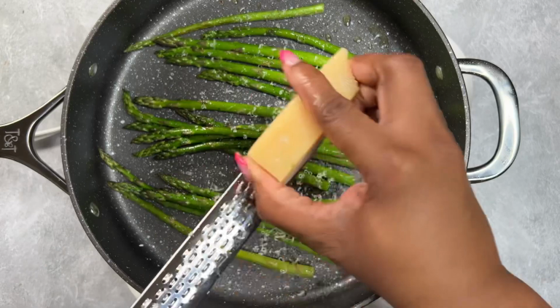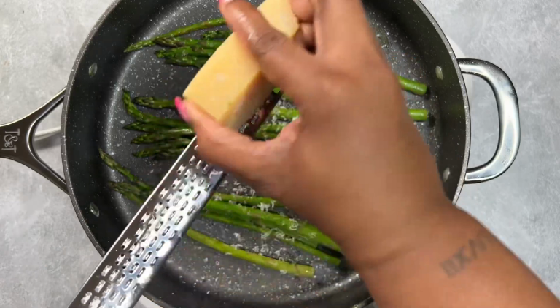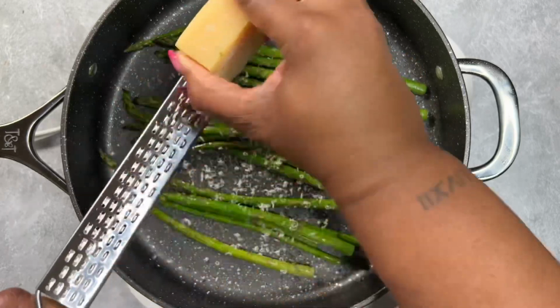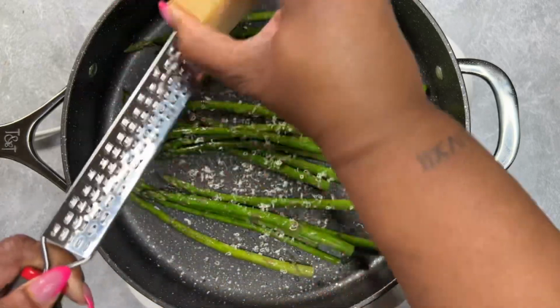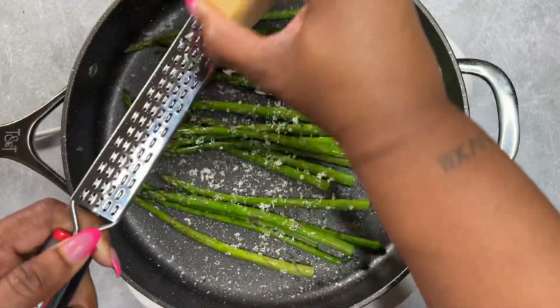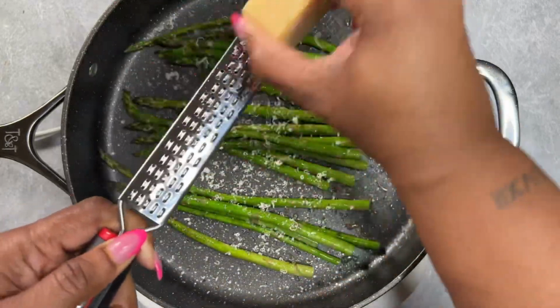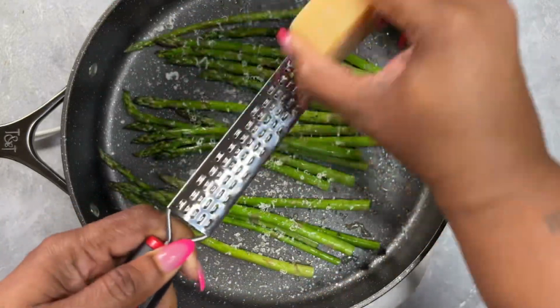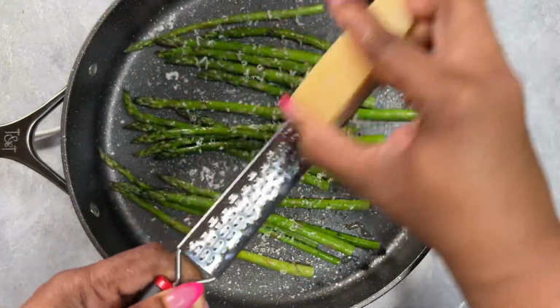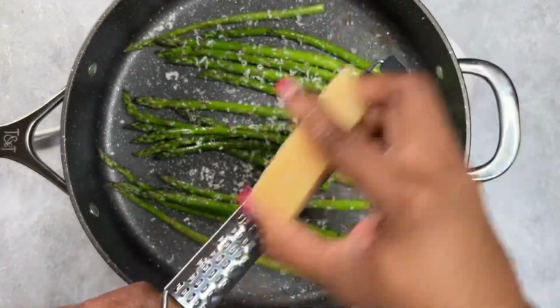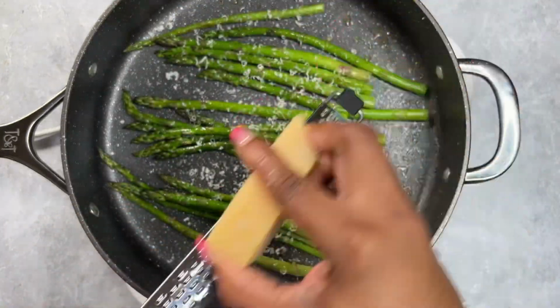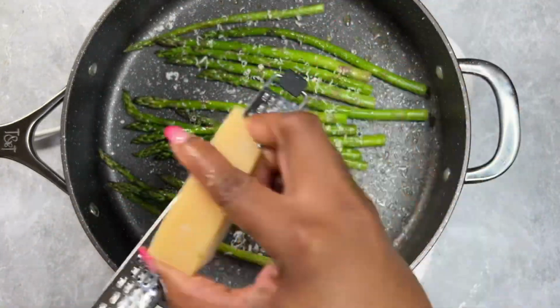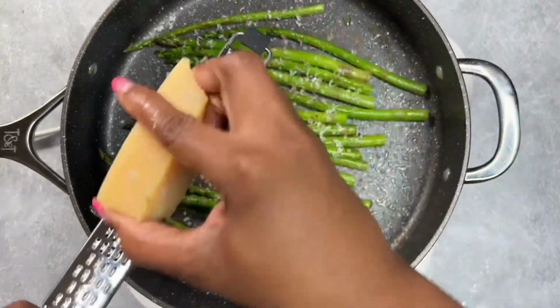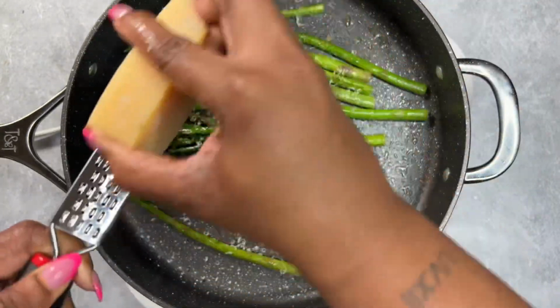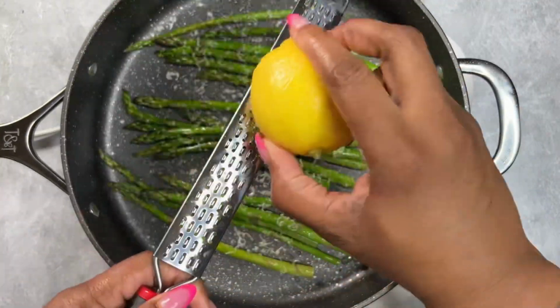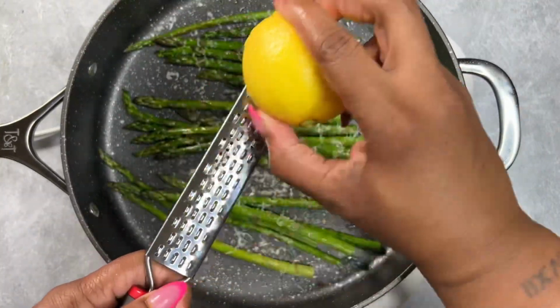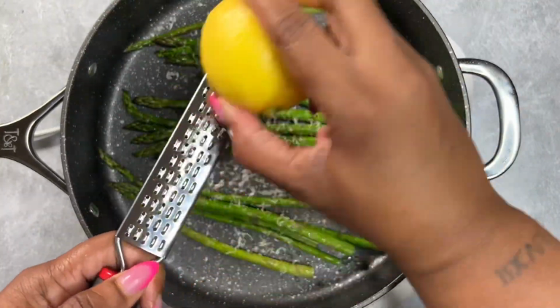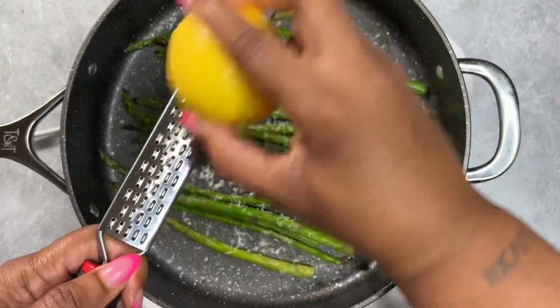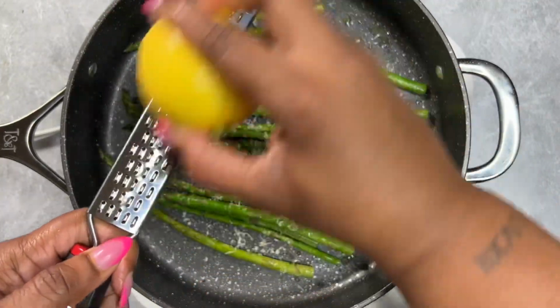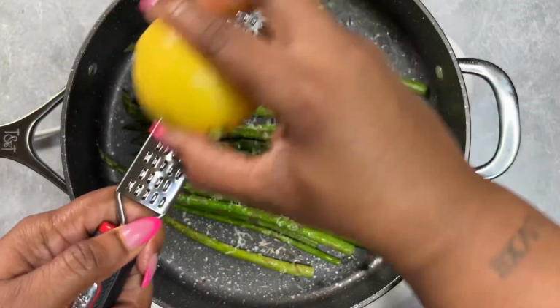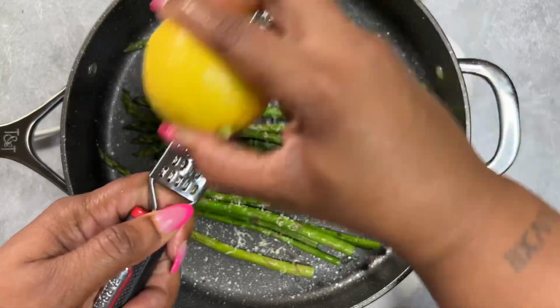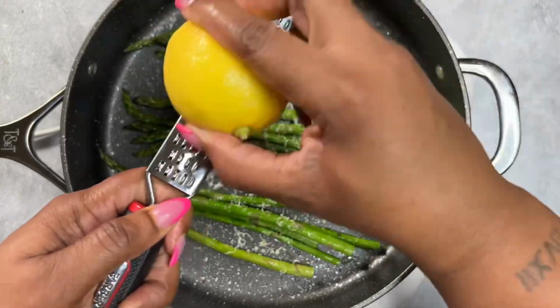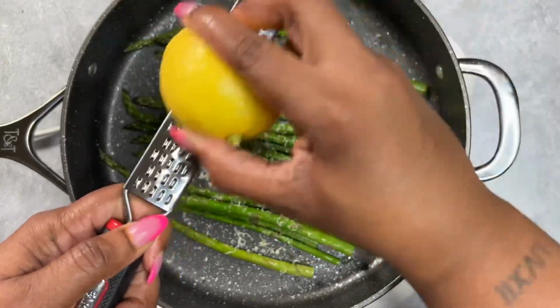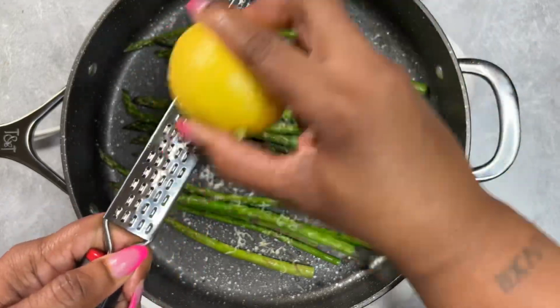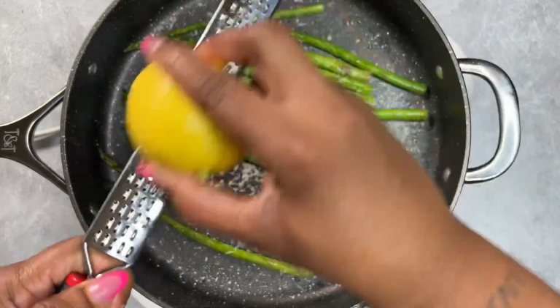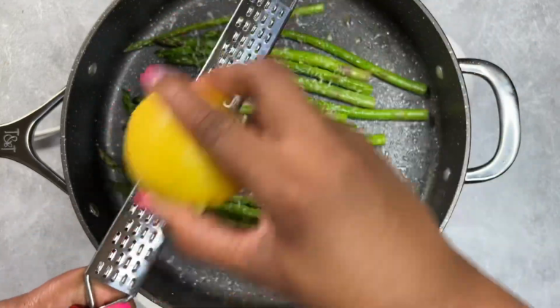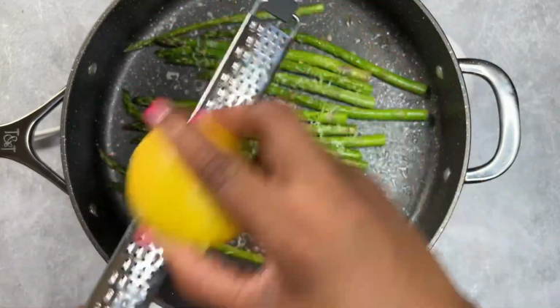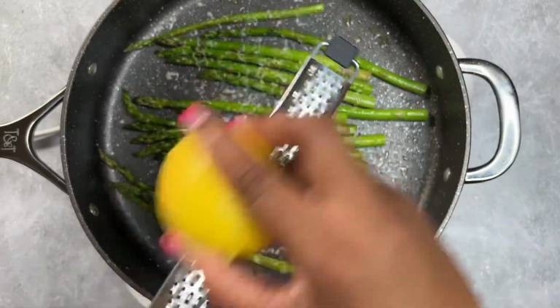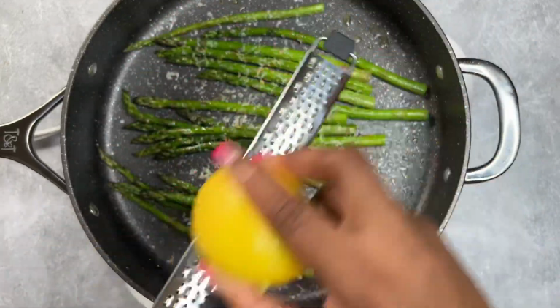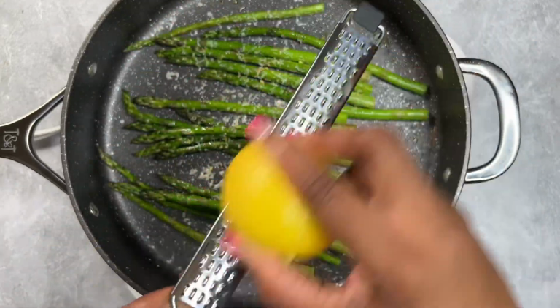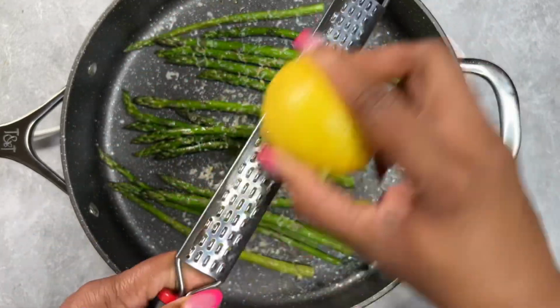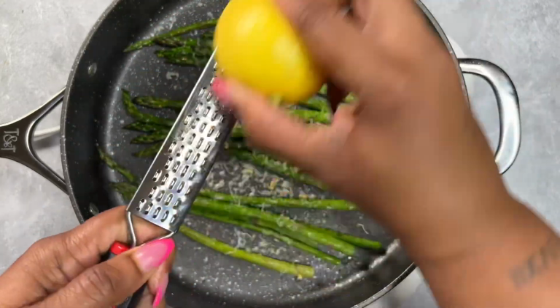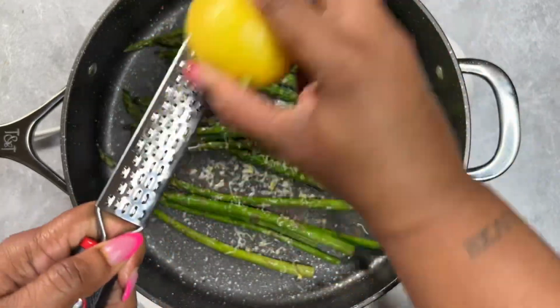Once your steaming is done, you're going to freshly grate some parmesan cheese on top, then zest a lemon, give it a quick little toss, and then we are going to plate.